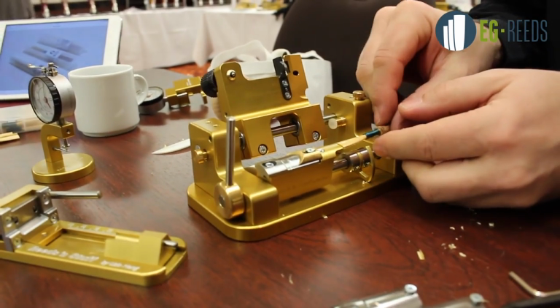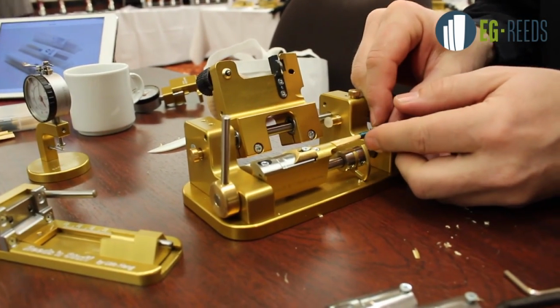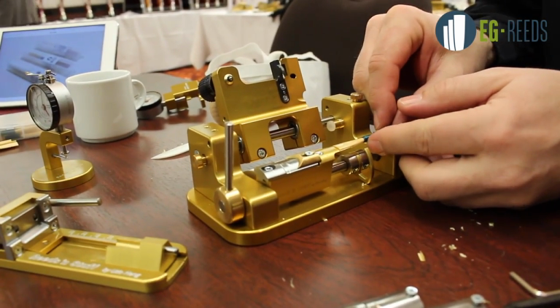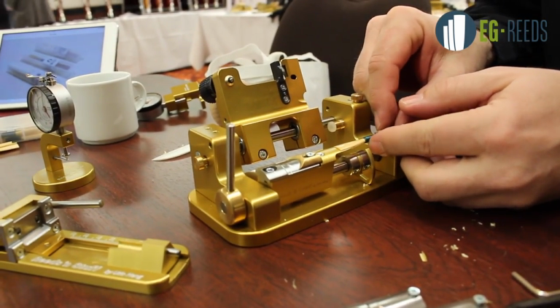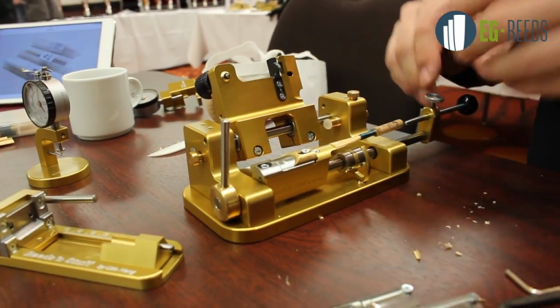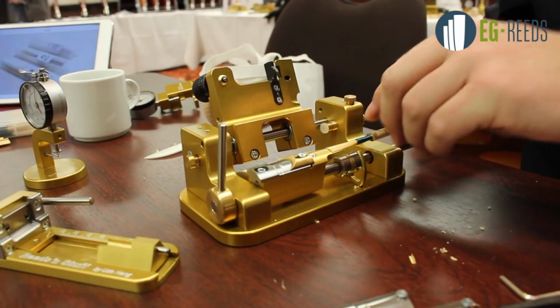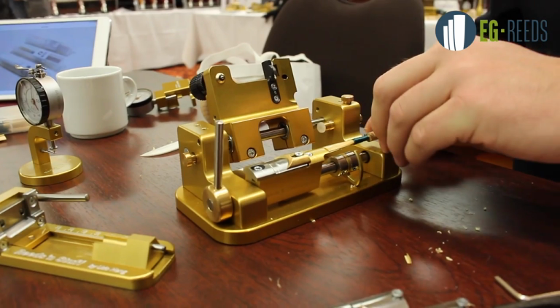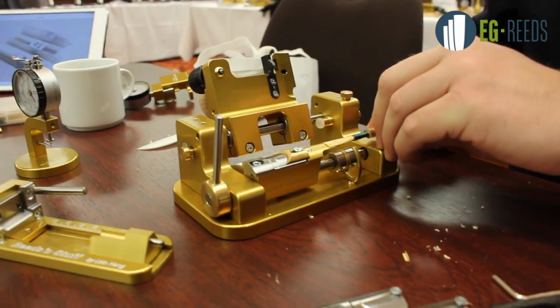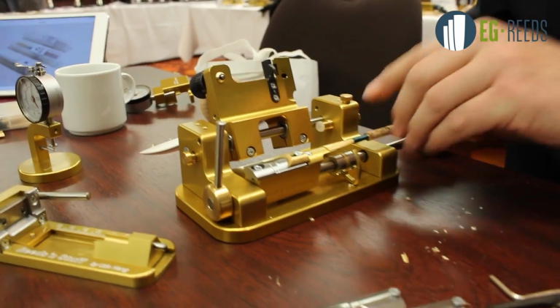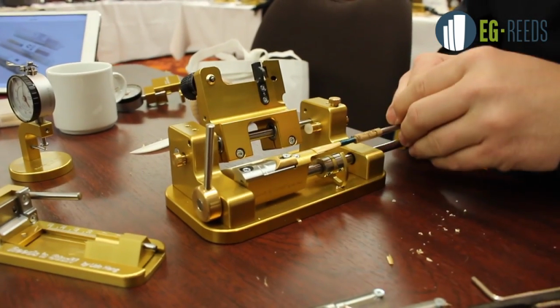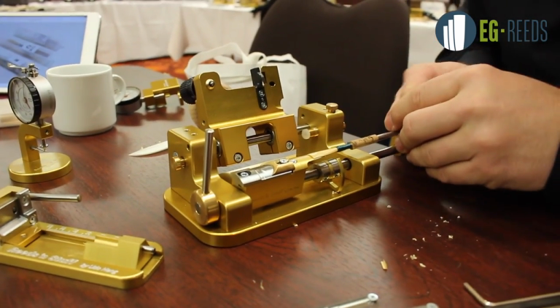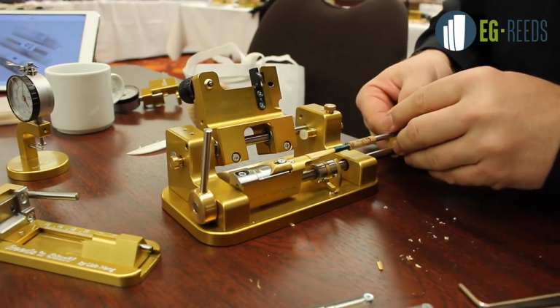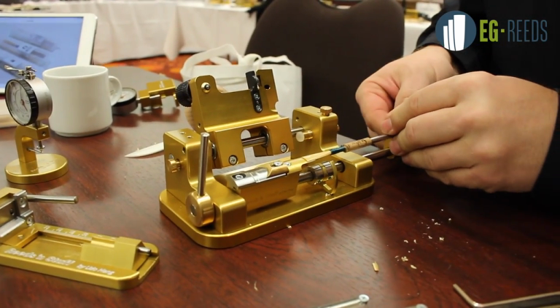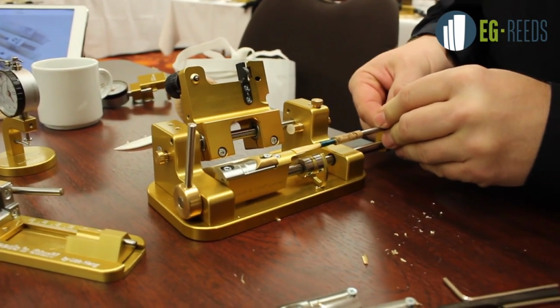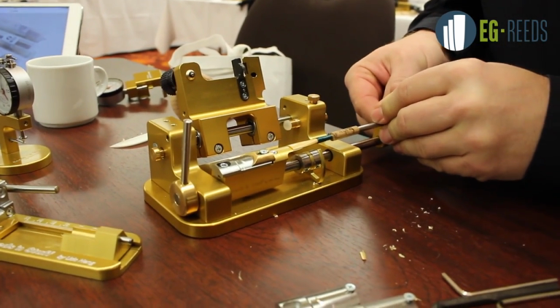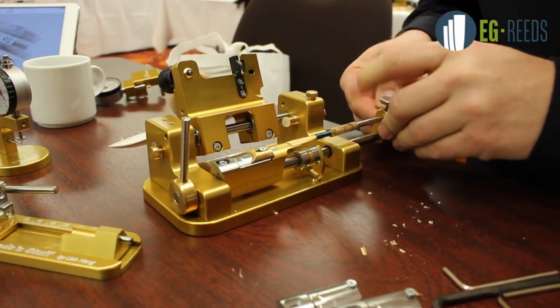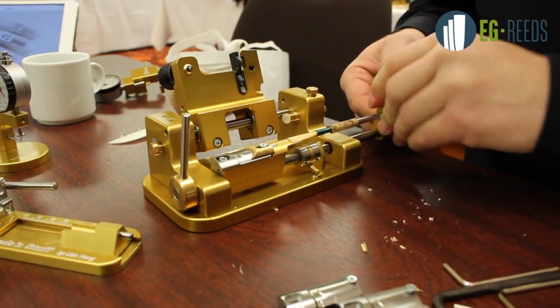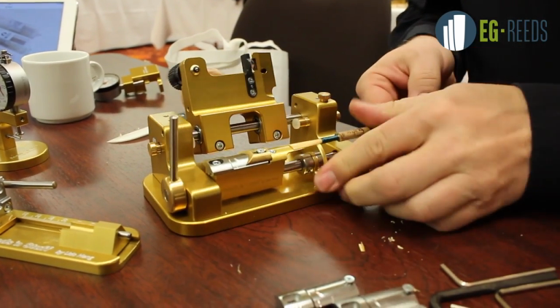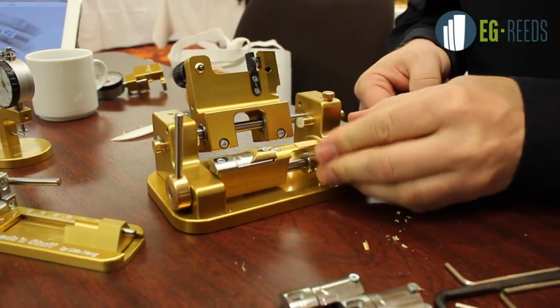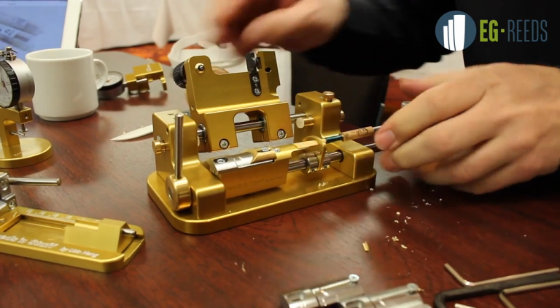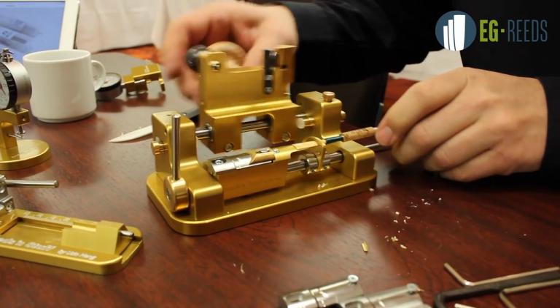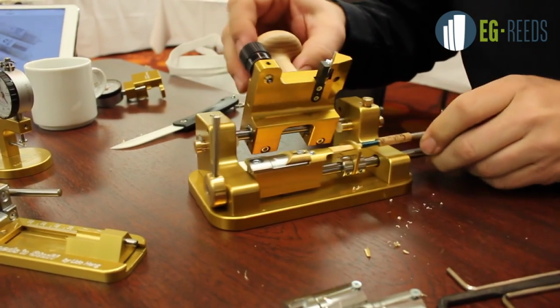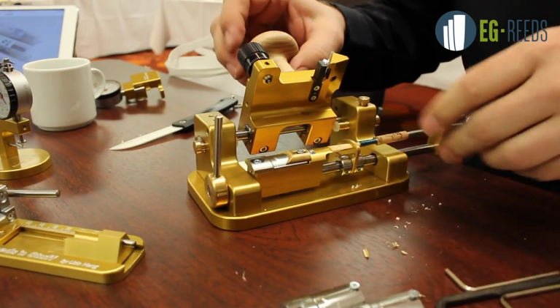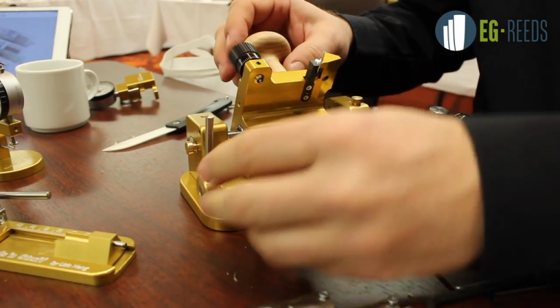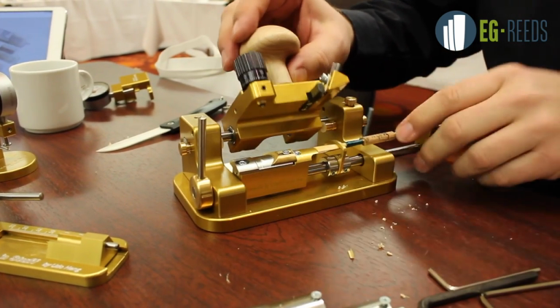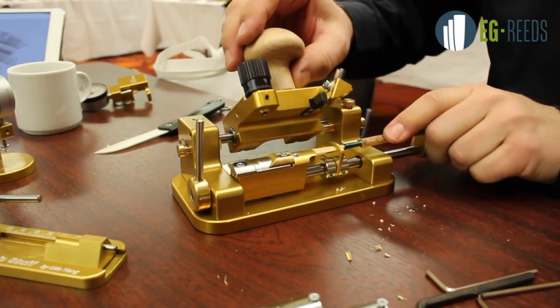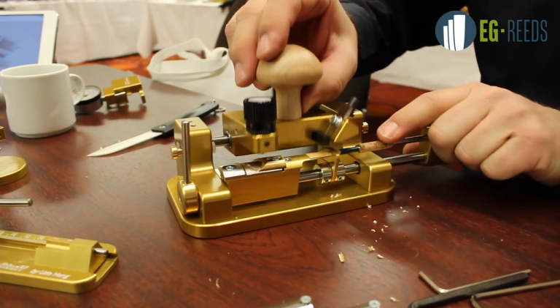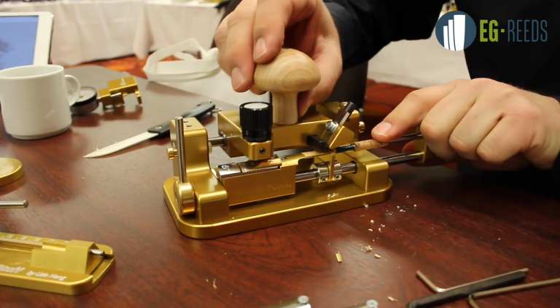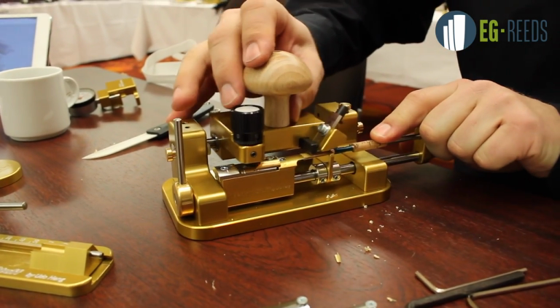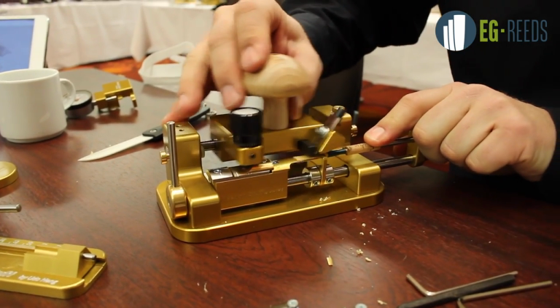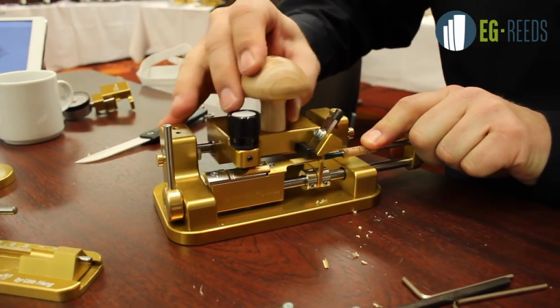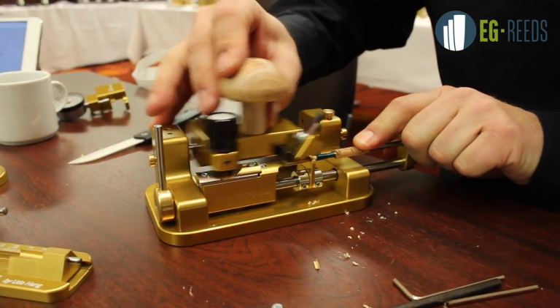The machine can be used for oboe, oboe d'amore, cor anglais, and even baroque oboe. When we start, I put my hand away so the camera can see better.